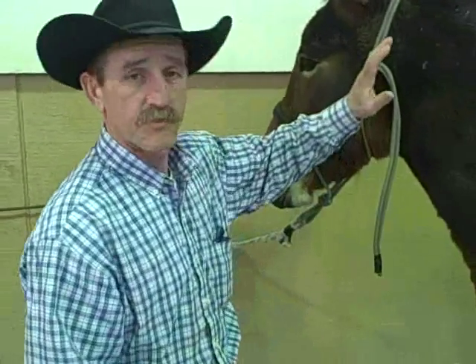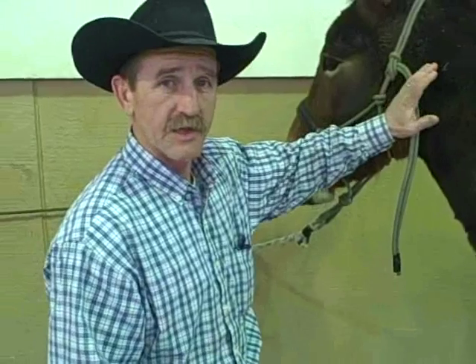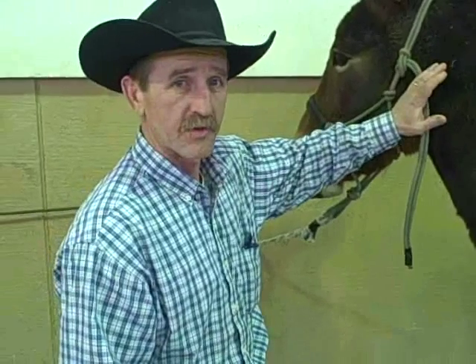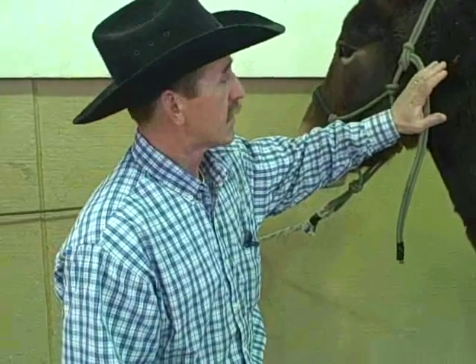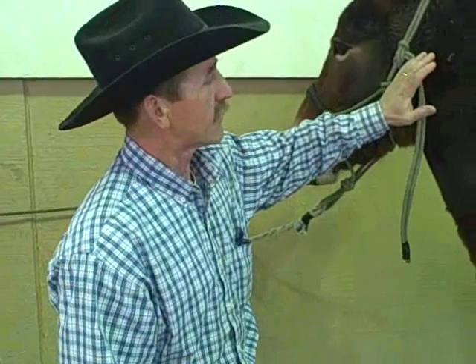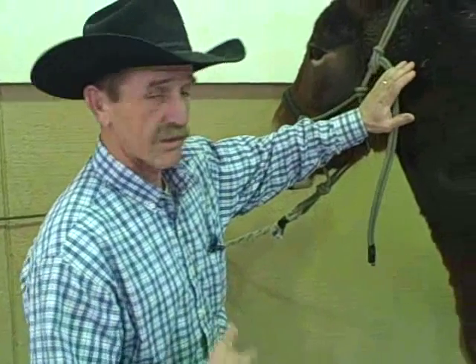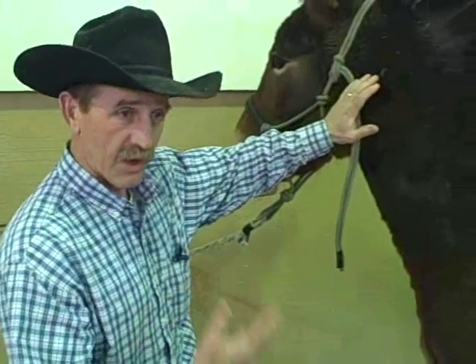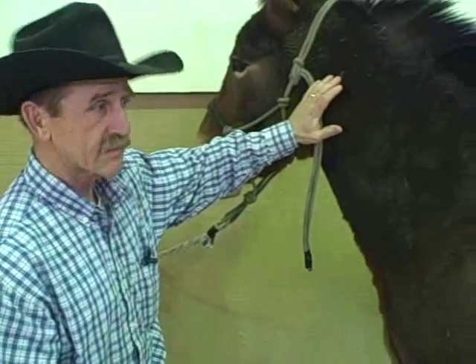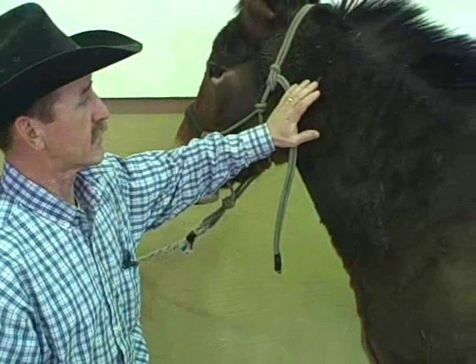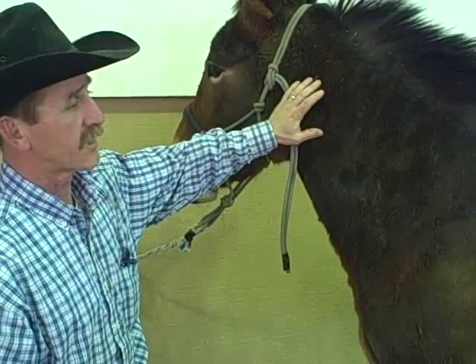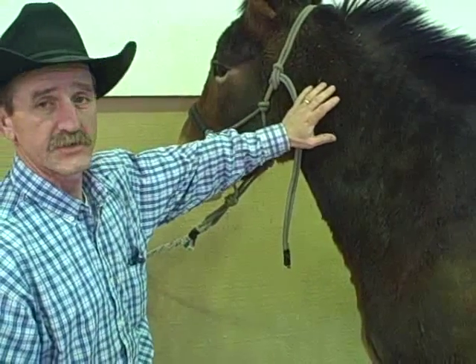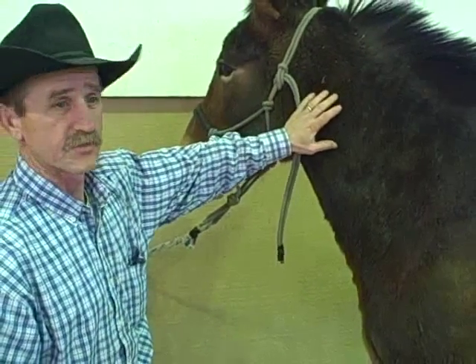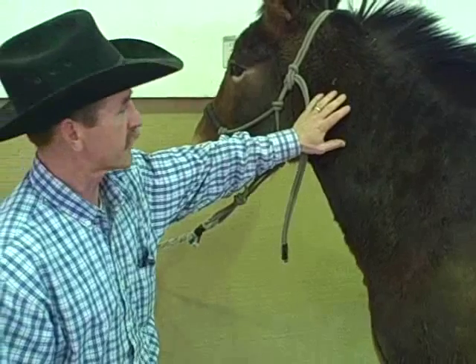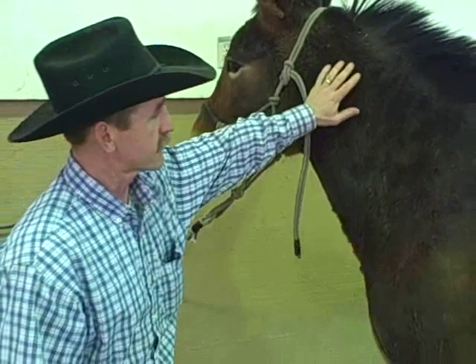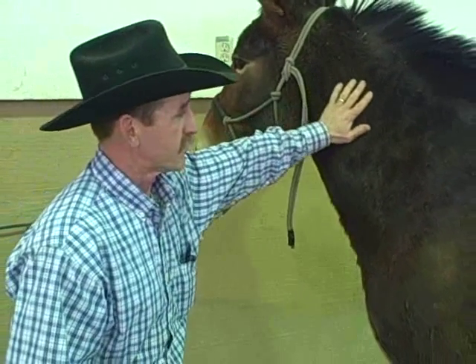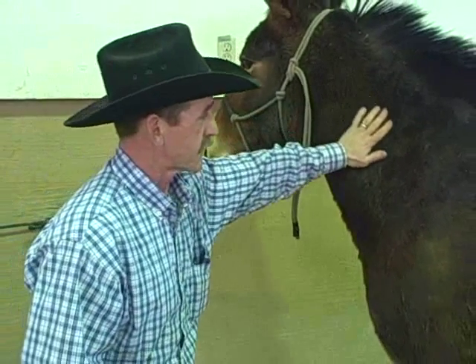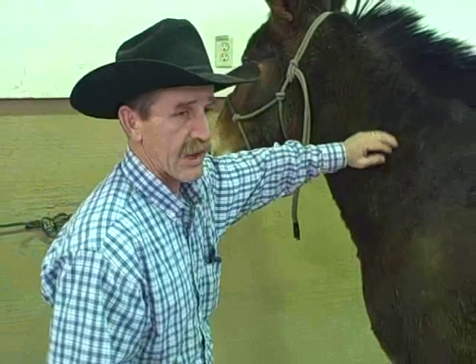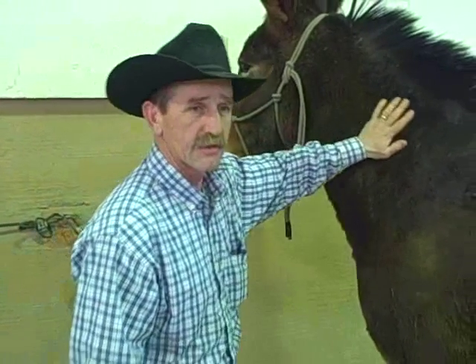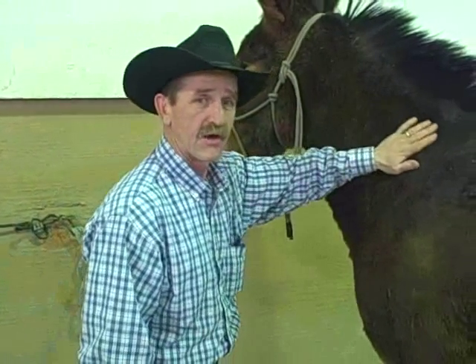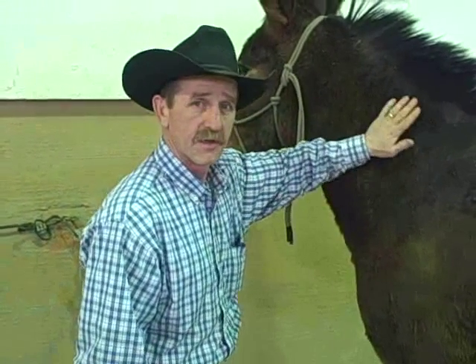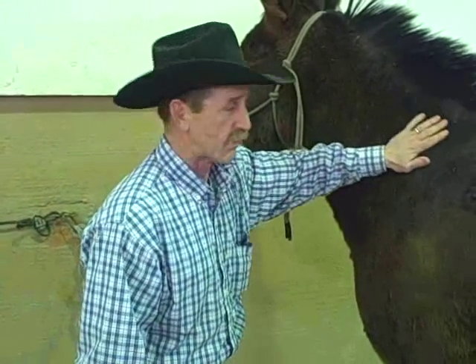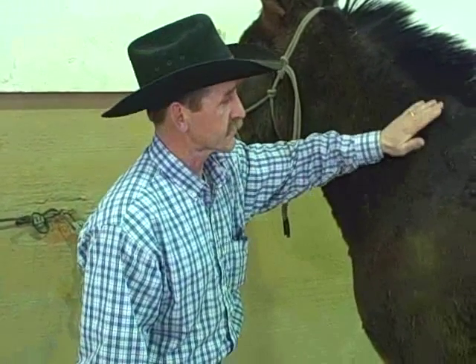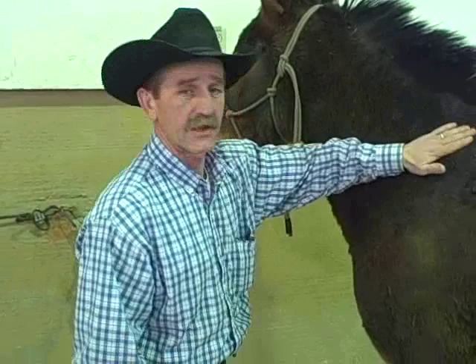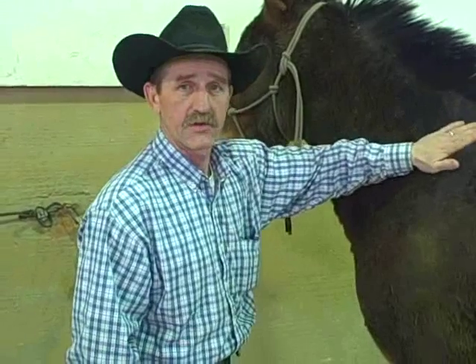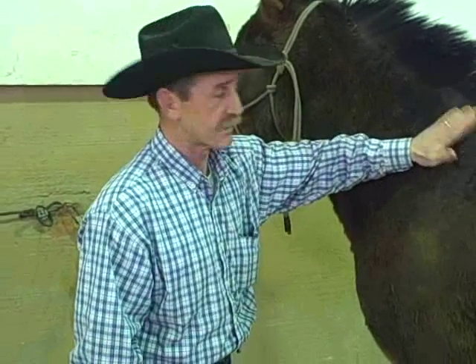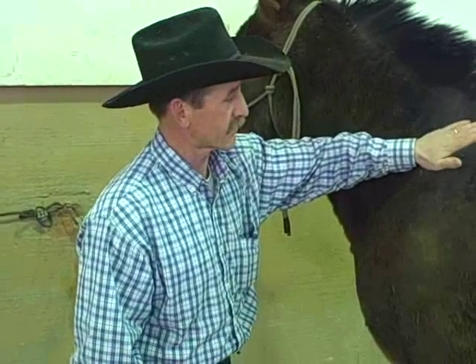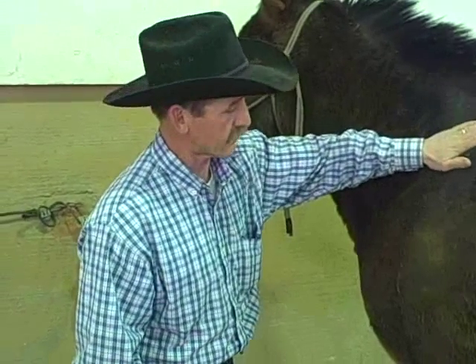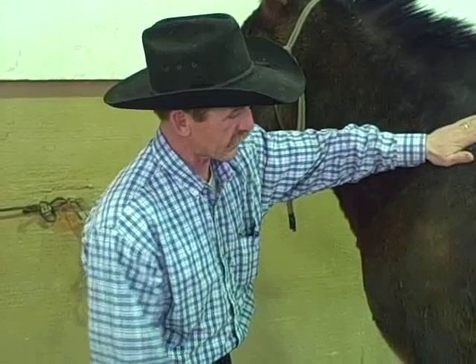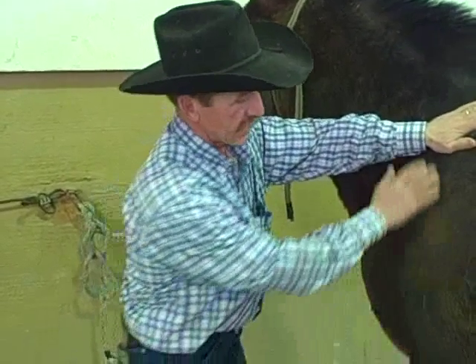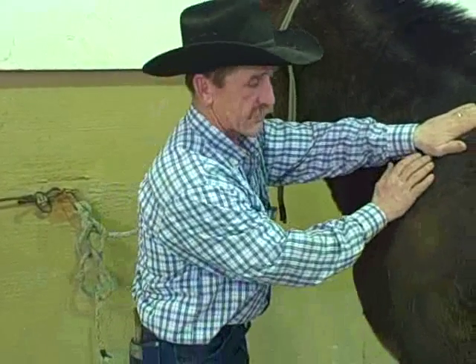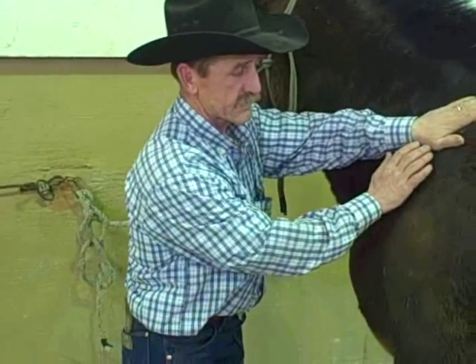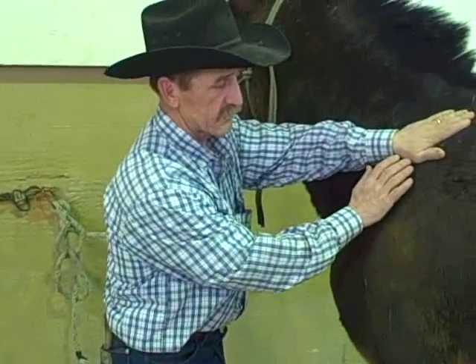Of course, just like we've talked about before, you want to approach the animal while you're talking to him so you can give him confidence. You also want to place your hand on him so they know you're doing all right.